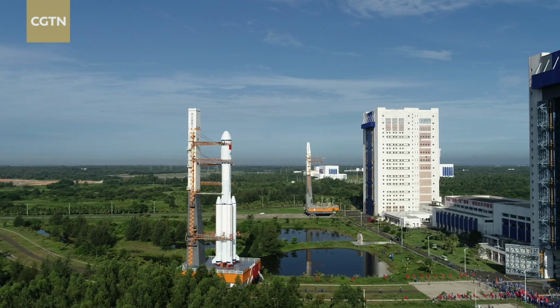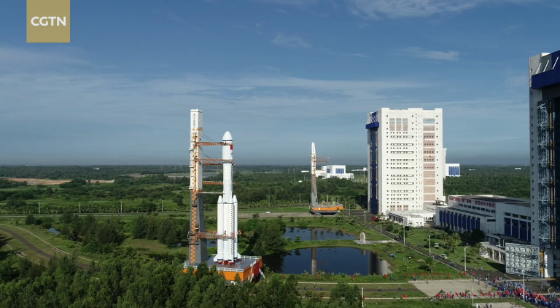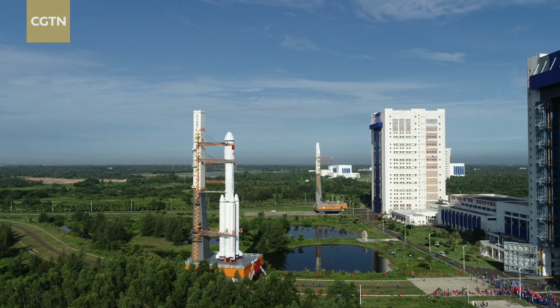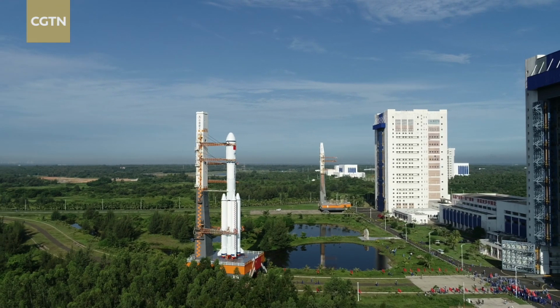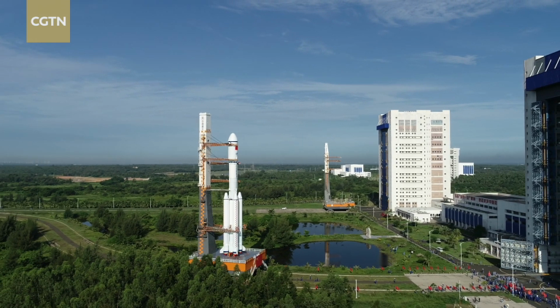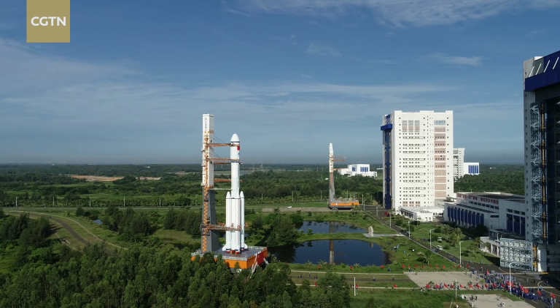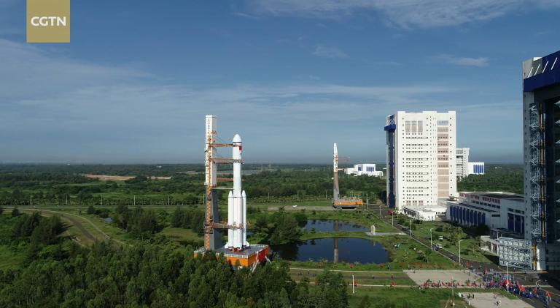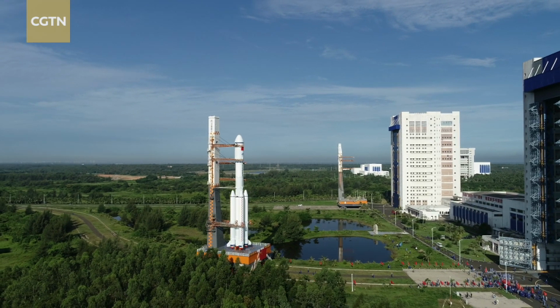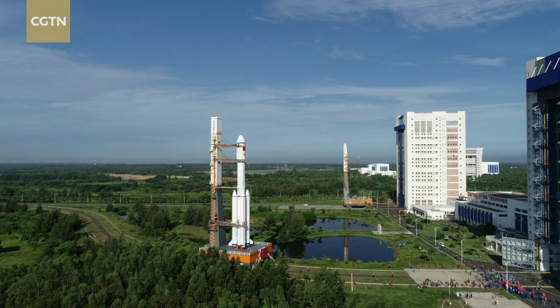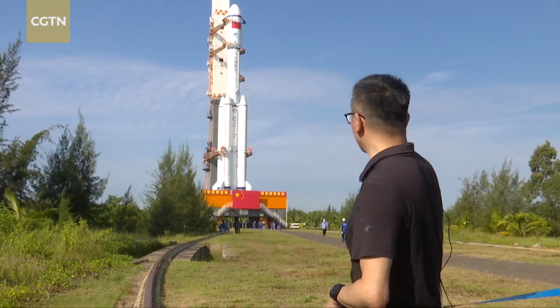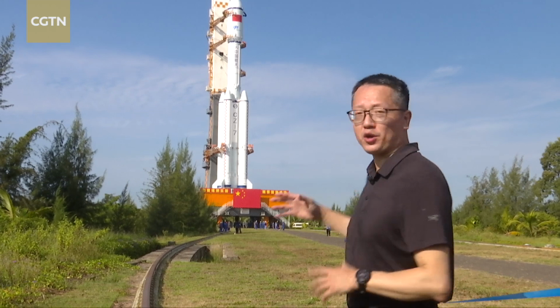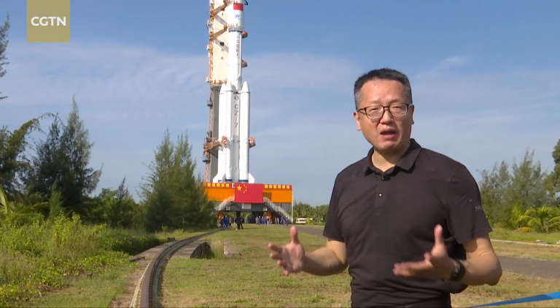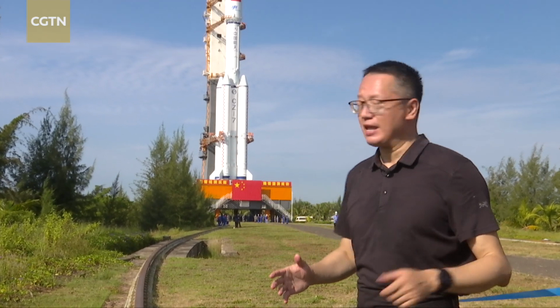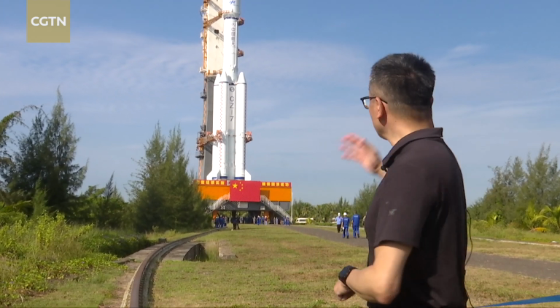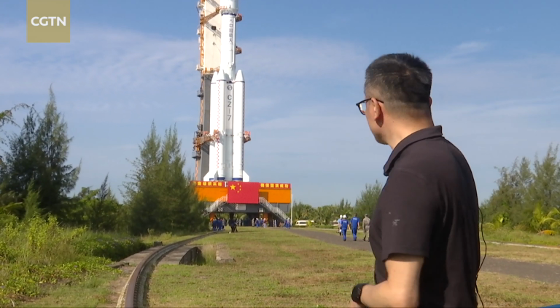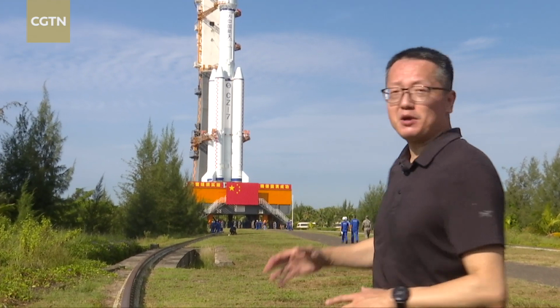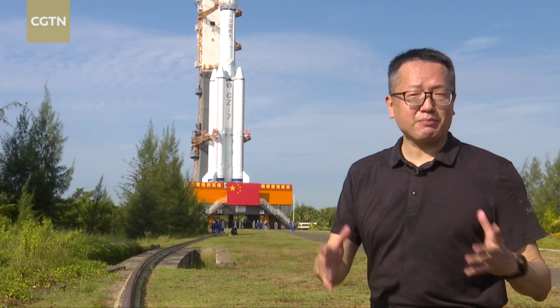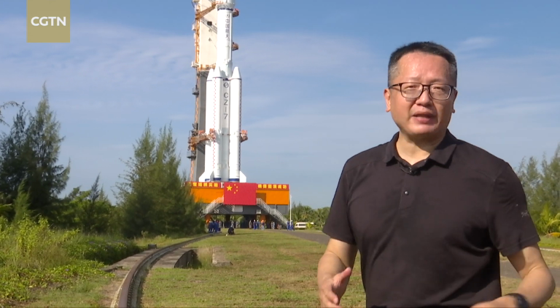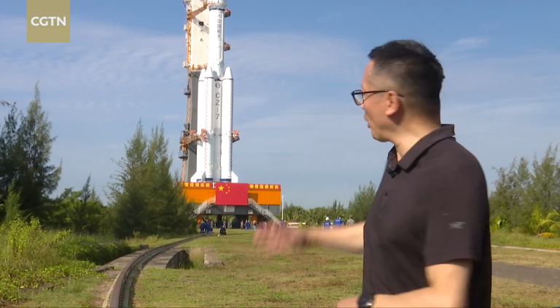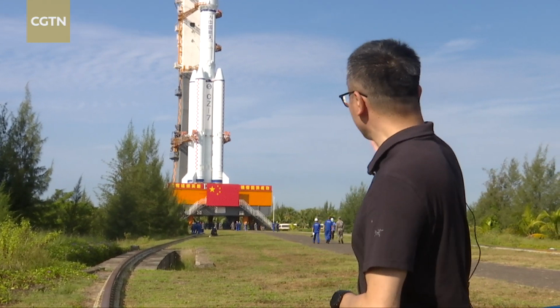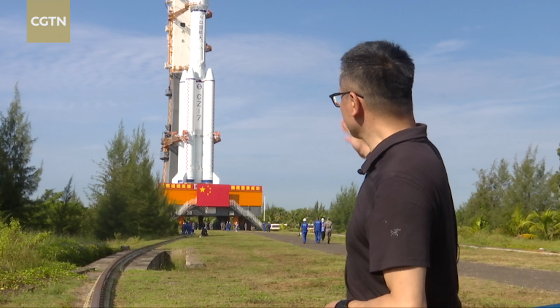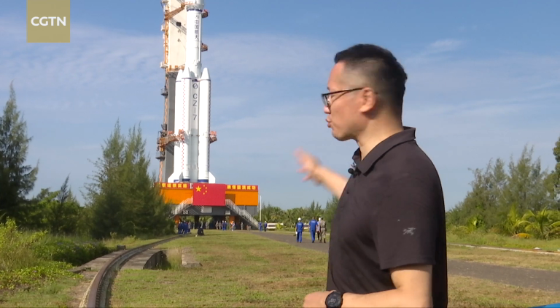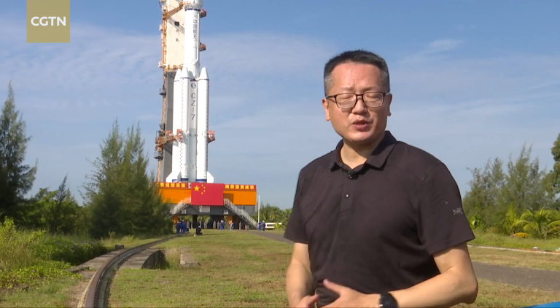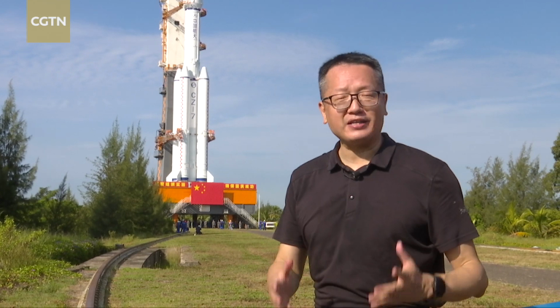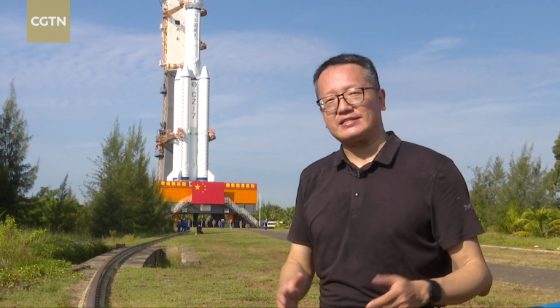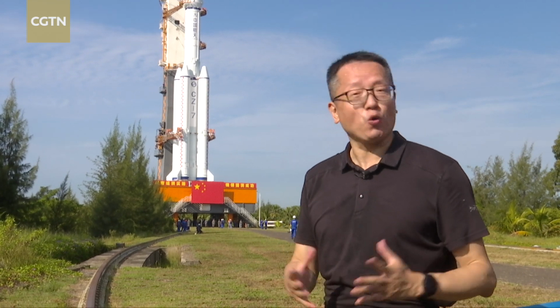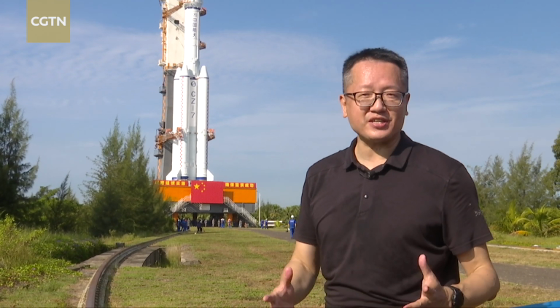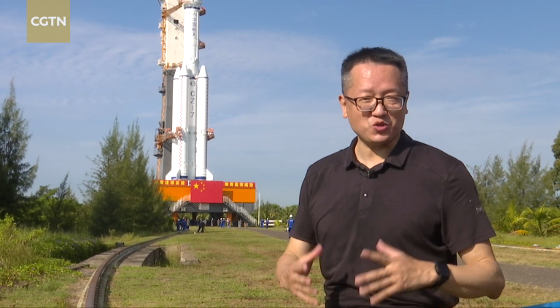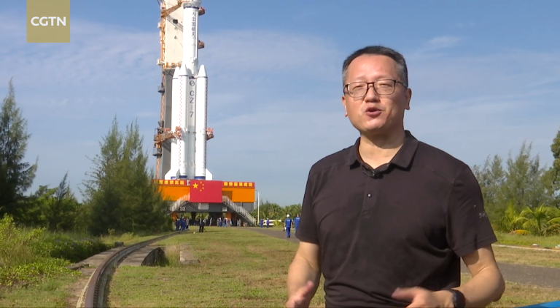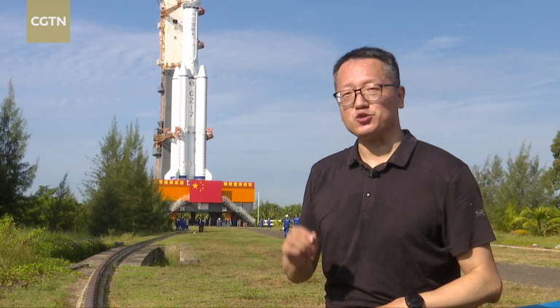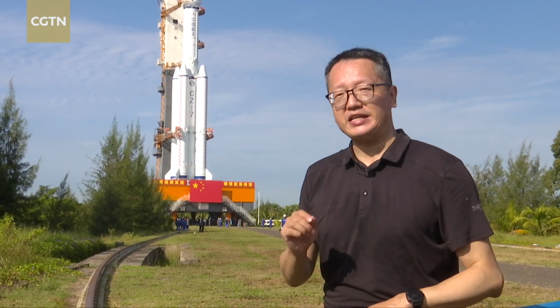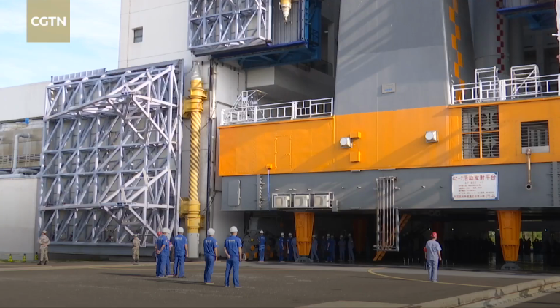The combination of the Tianzhou-3 cargo spacecraft and Long March 7 Y4 carrier rocket are being moved from the assembly complex to the launch pad, some three kilometers away in the distance. The whole process will take about two and a half hours.